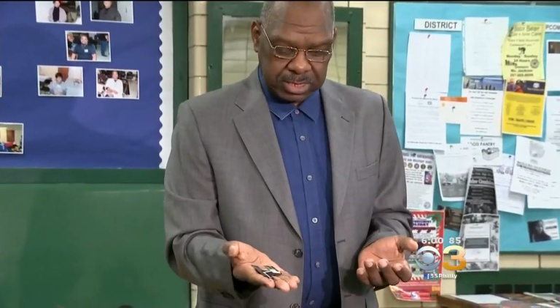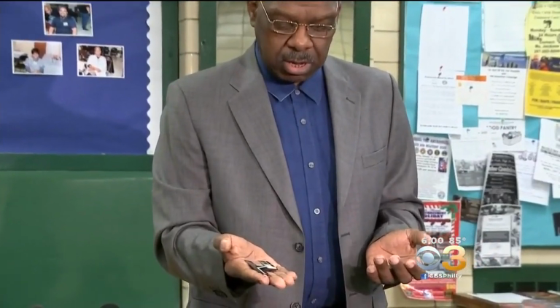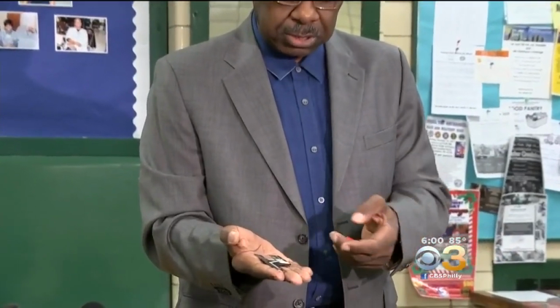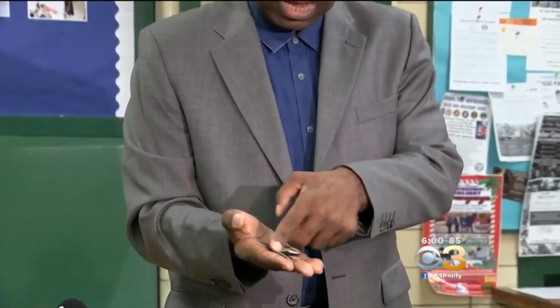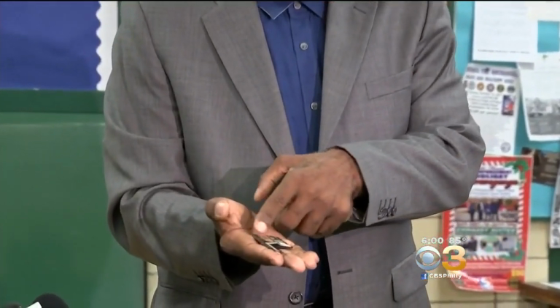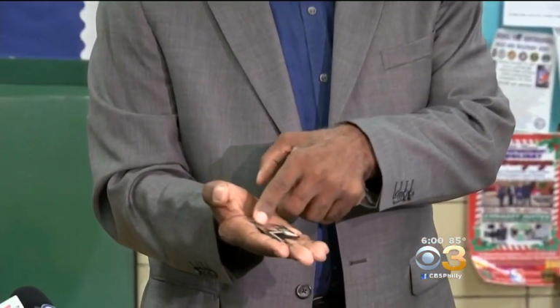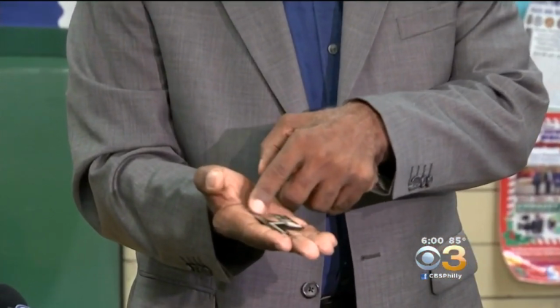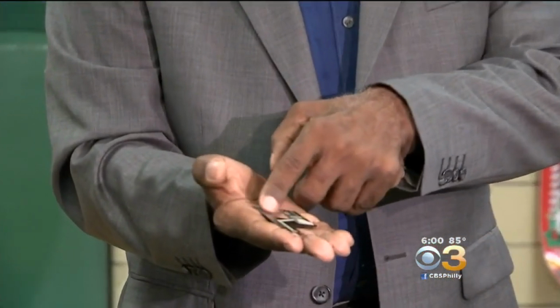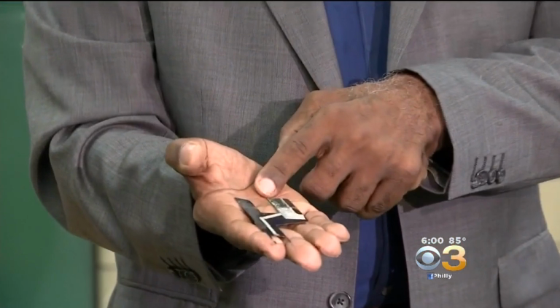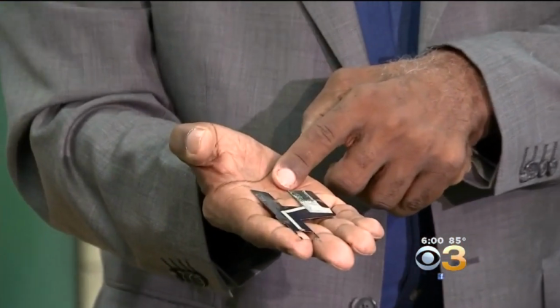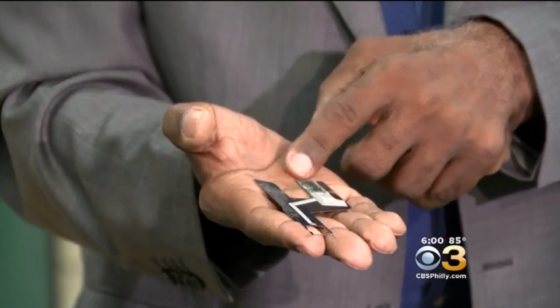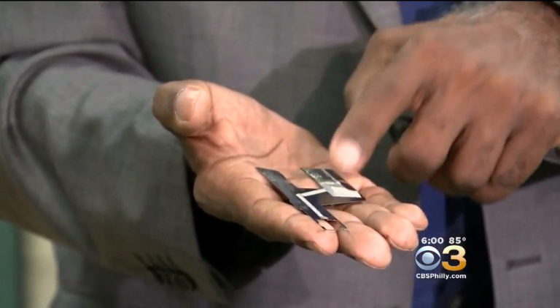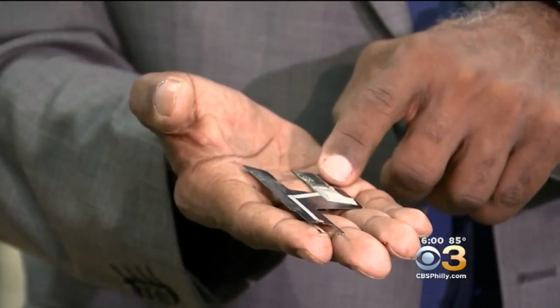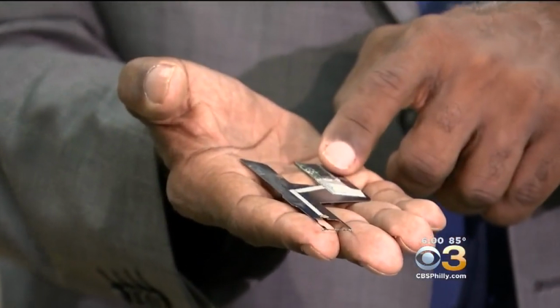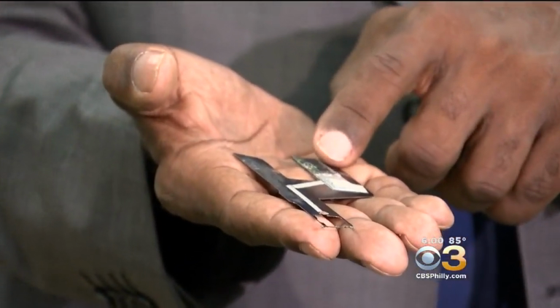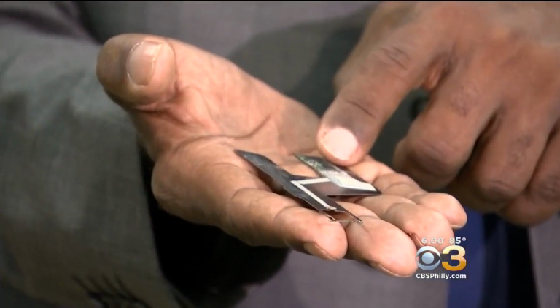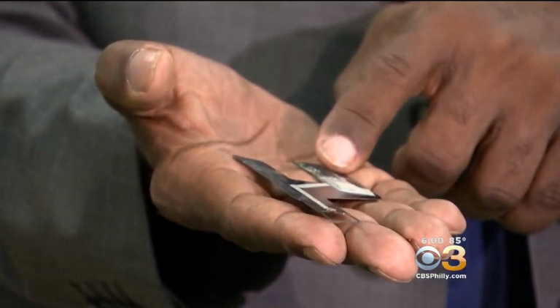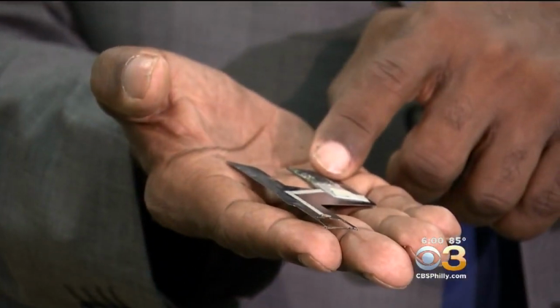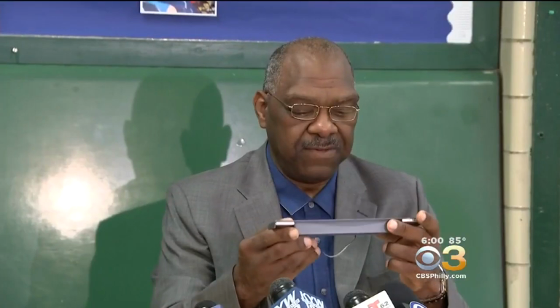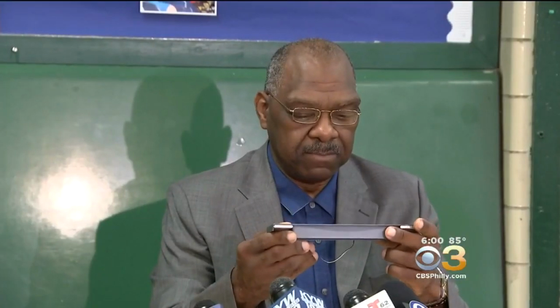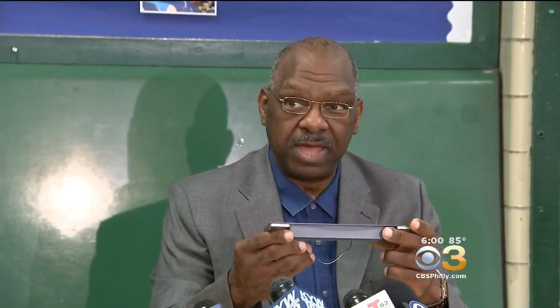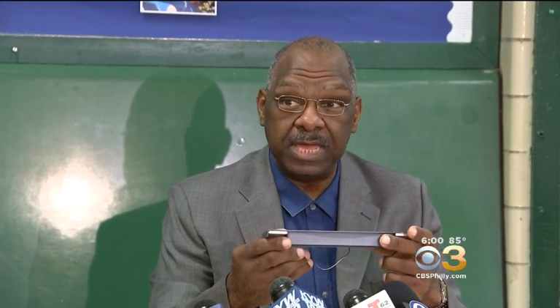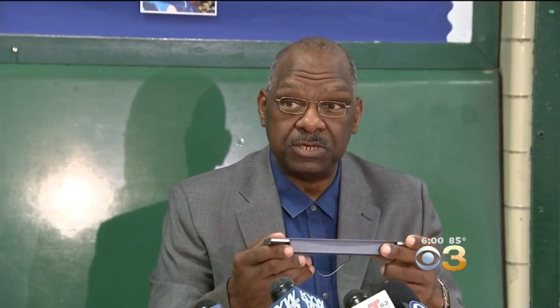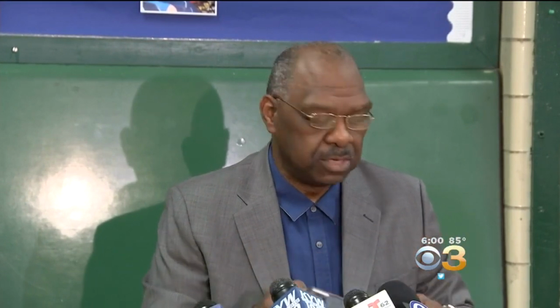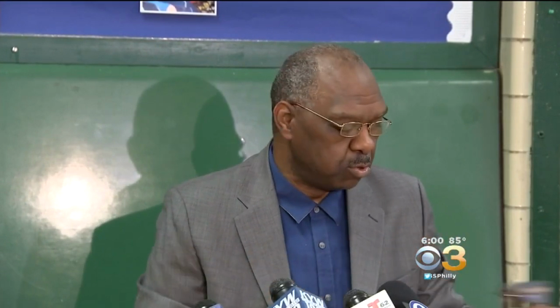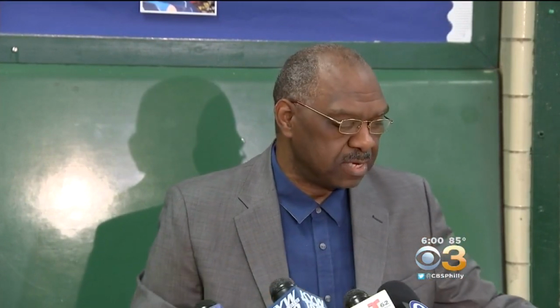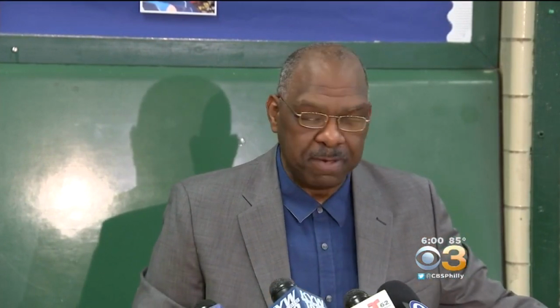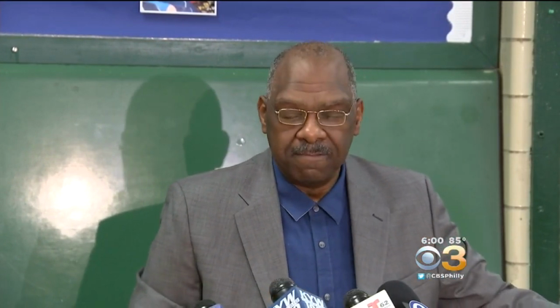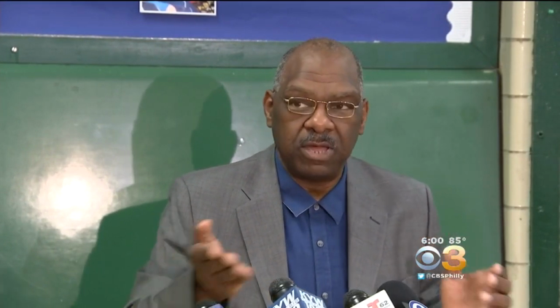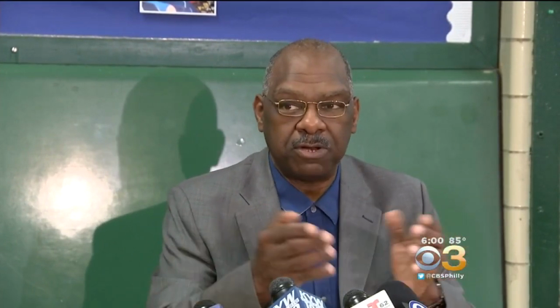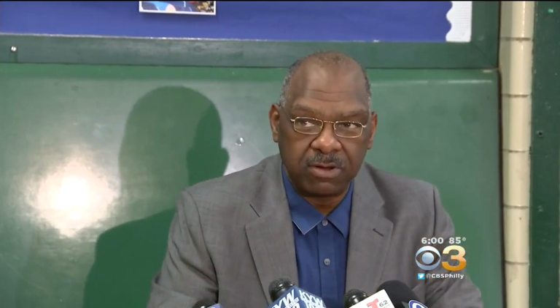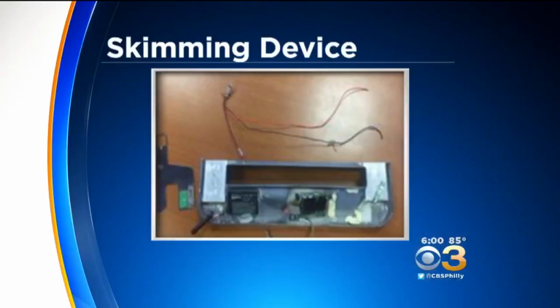Captain Rolland Lee from the Philadelphia Police Major Crimes Unit is showing us the latest devices recovered from two locations in the city. It could fit right into the ATM machine, so to a person suspecting, it's like it's part of the regular equipment.